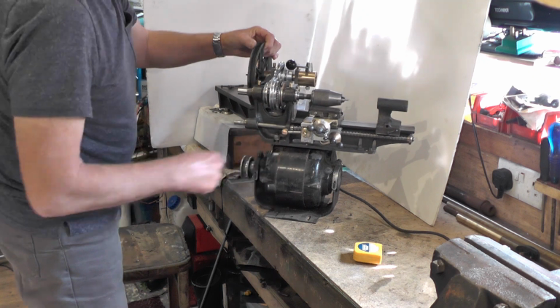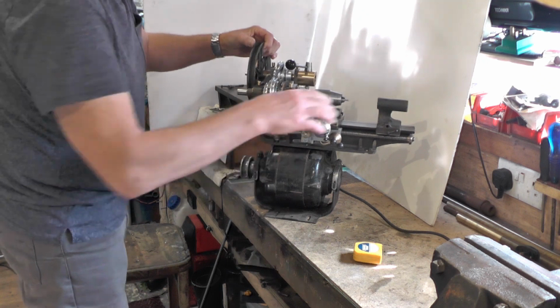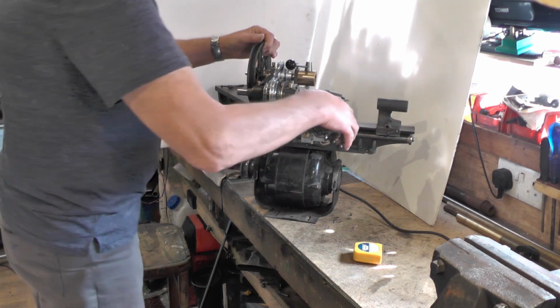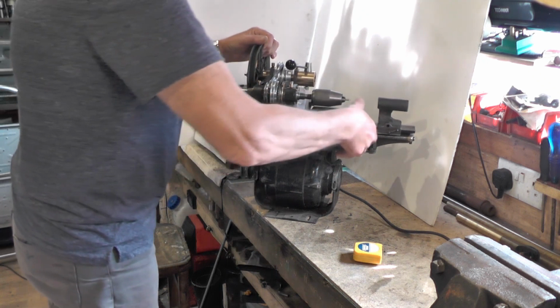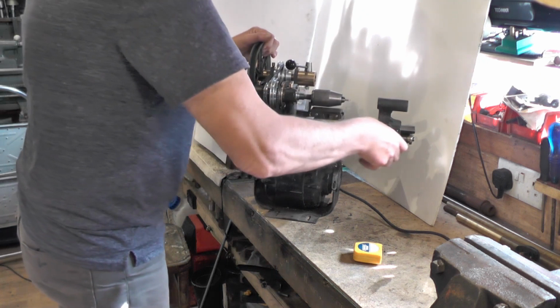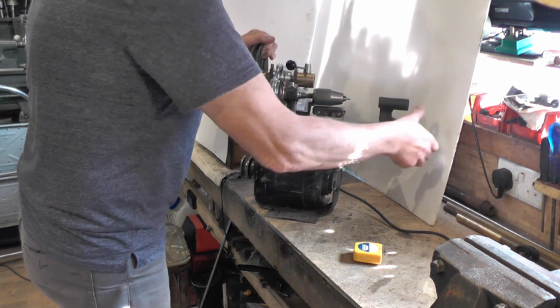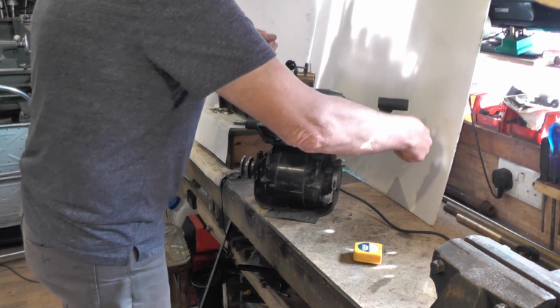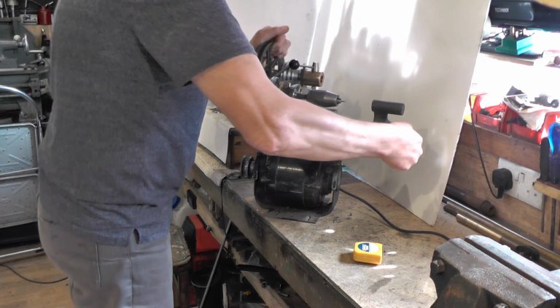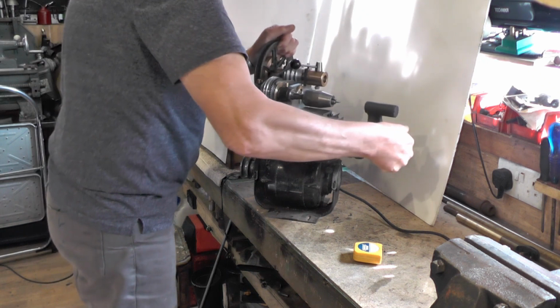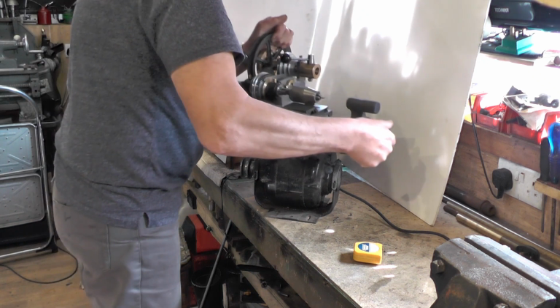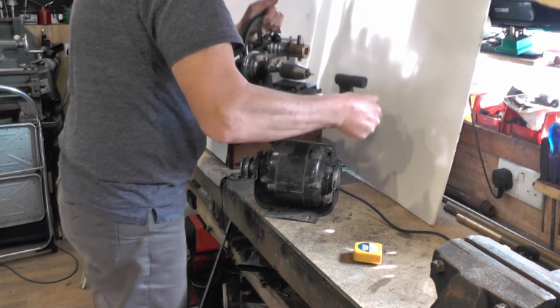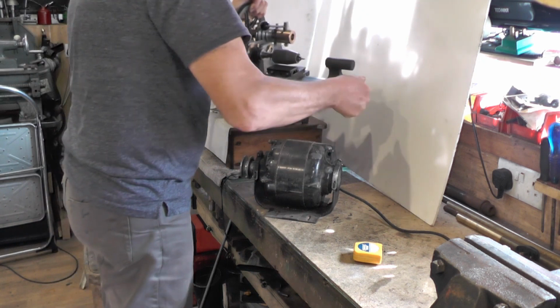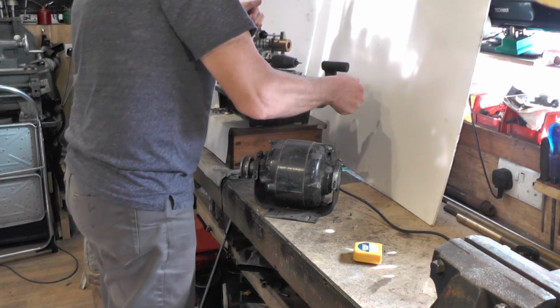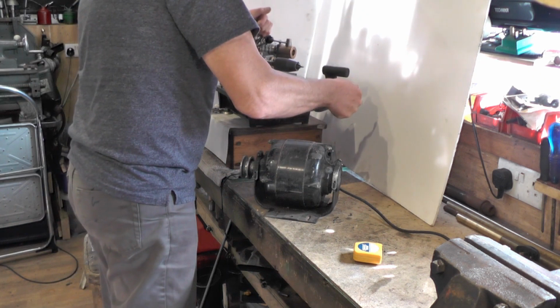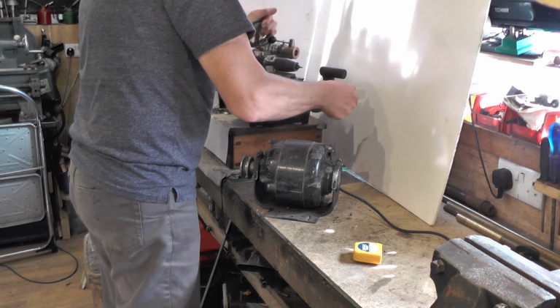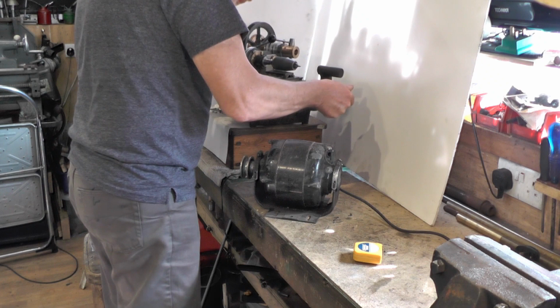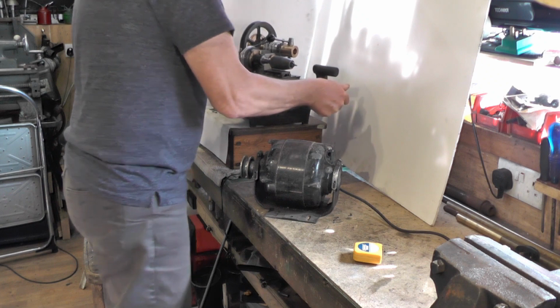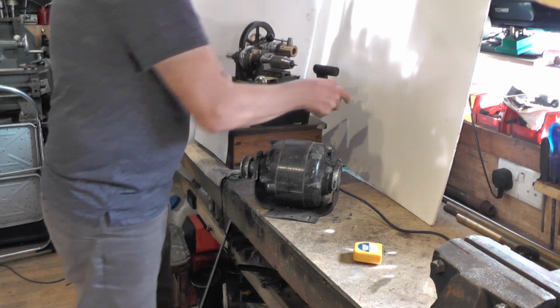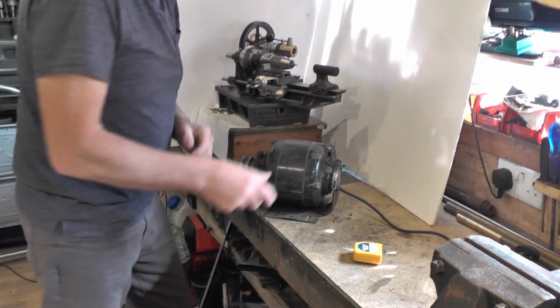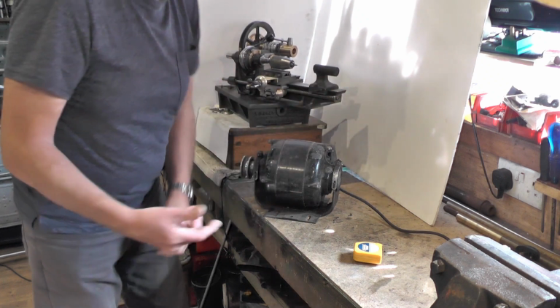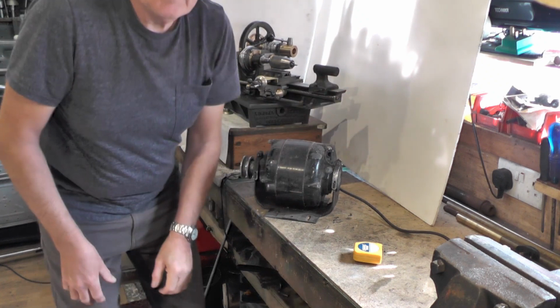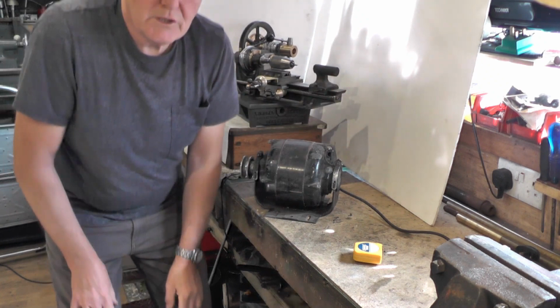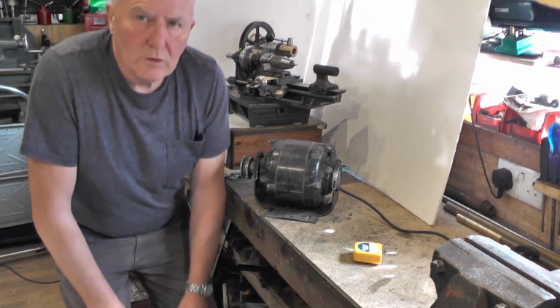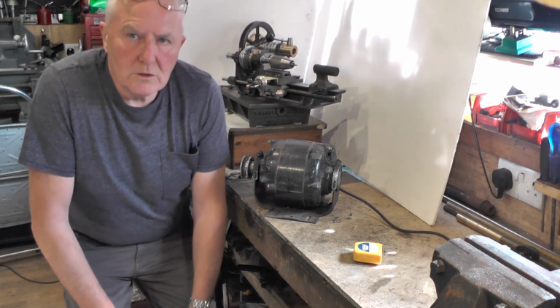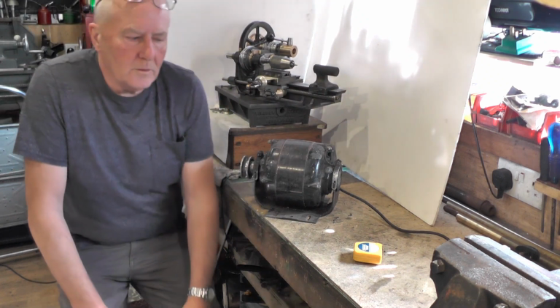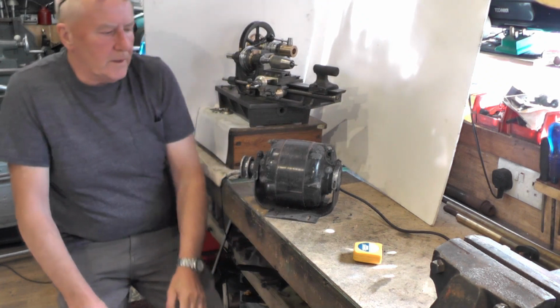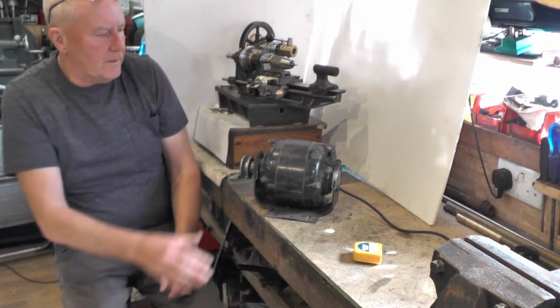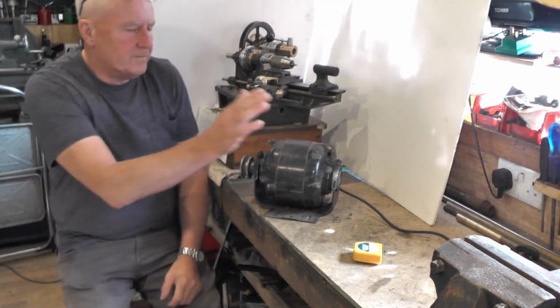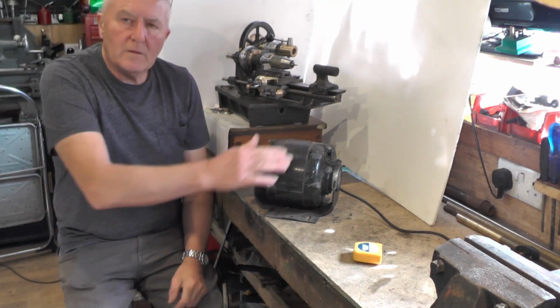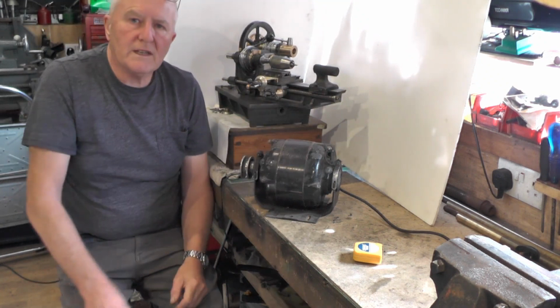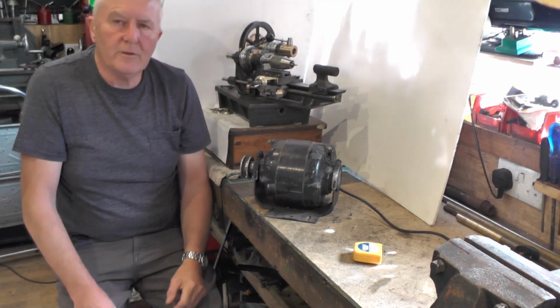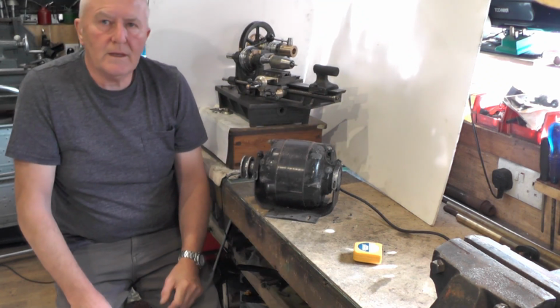So what I'm going to do then is nip over to my woodworking shed and get some pieces of wood cut up, and then we'll take it from there.